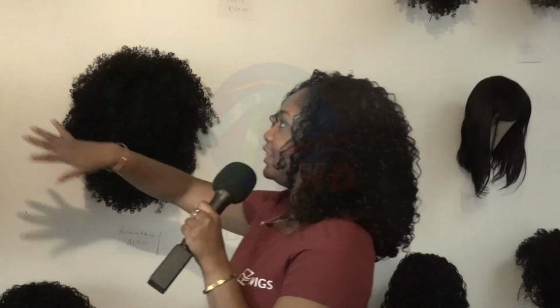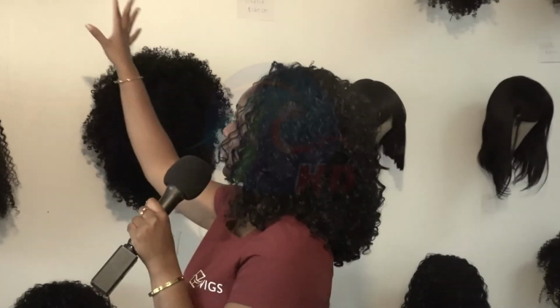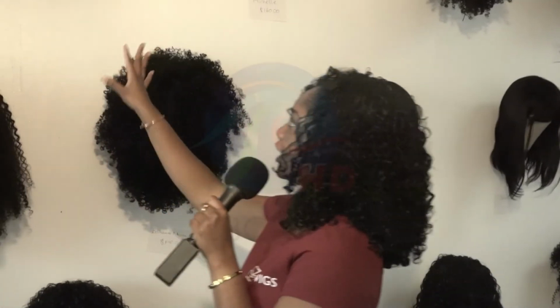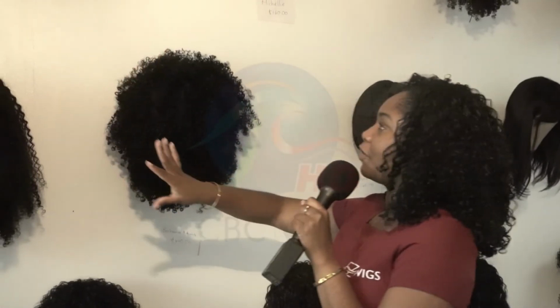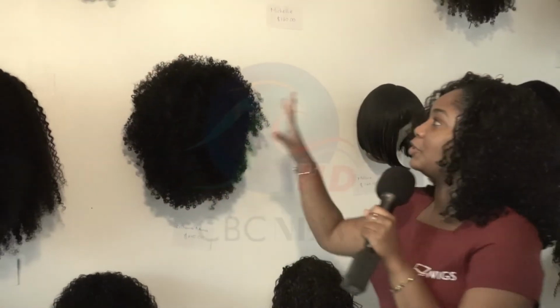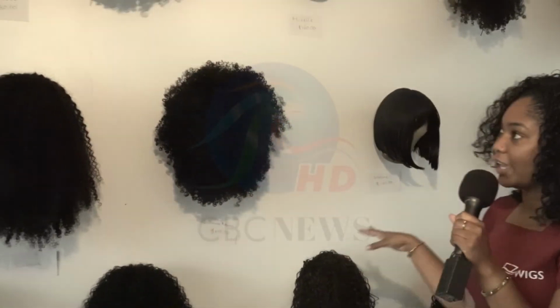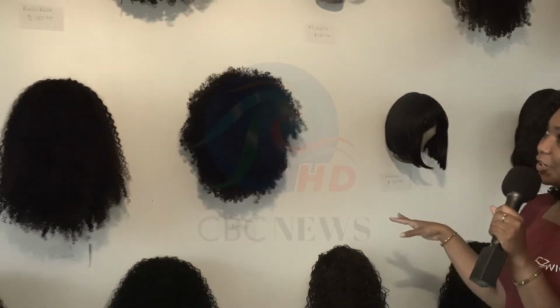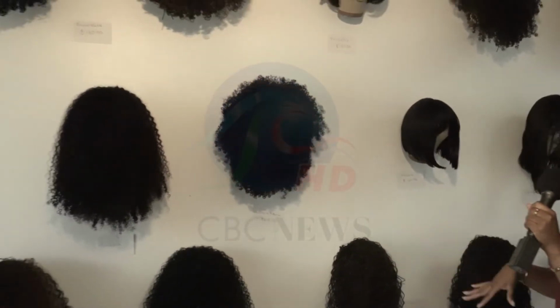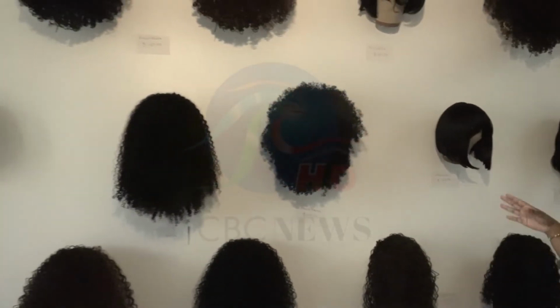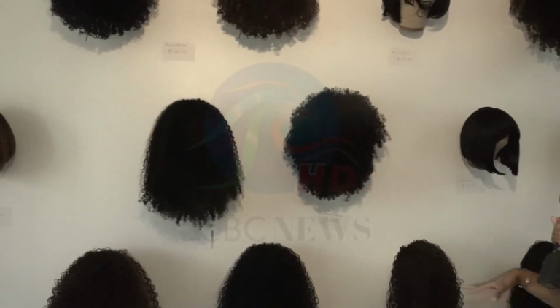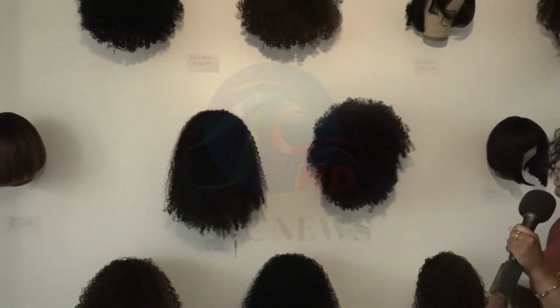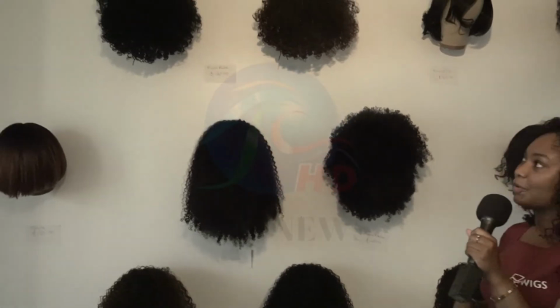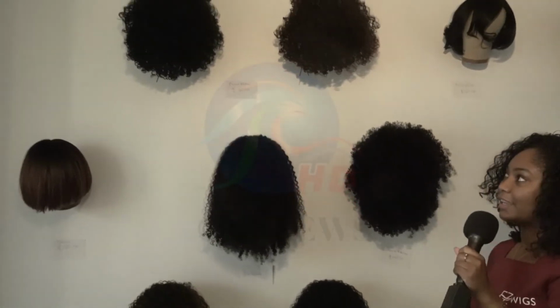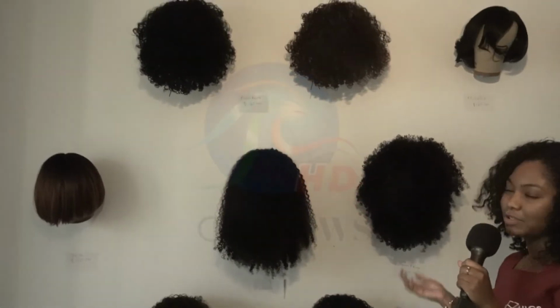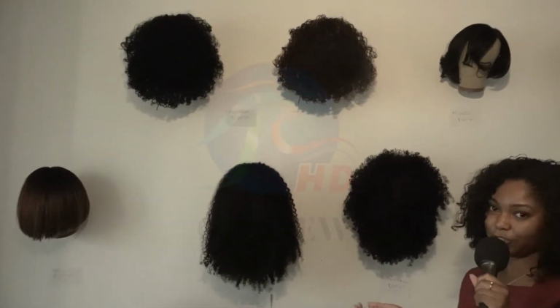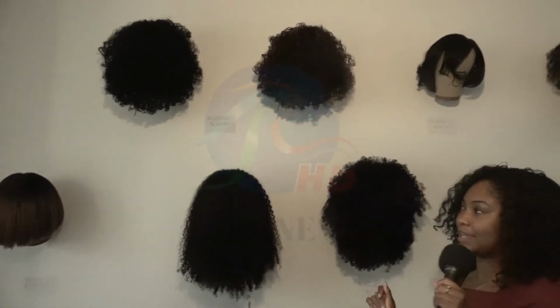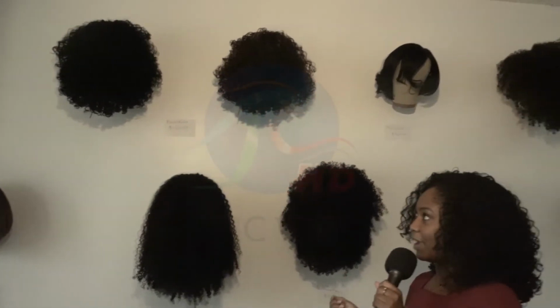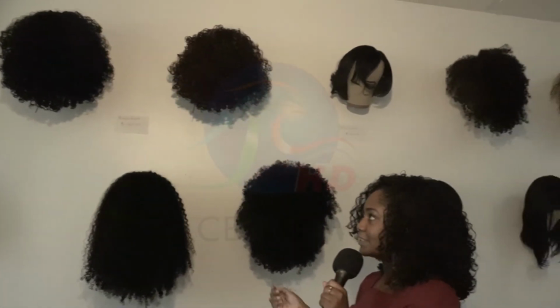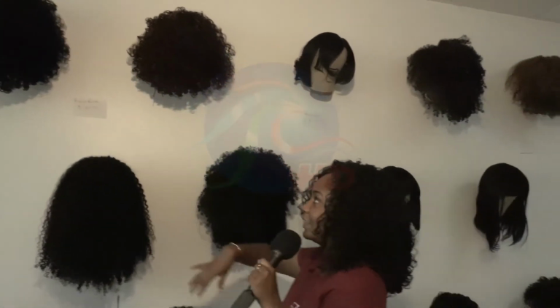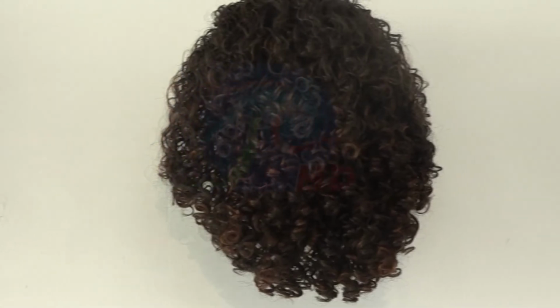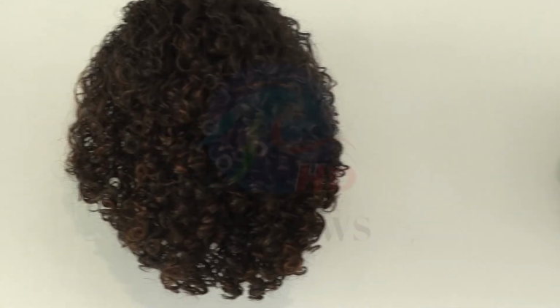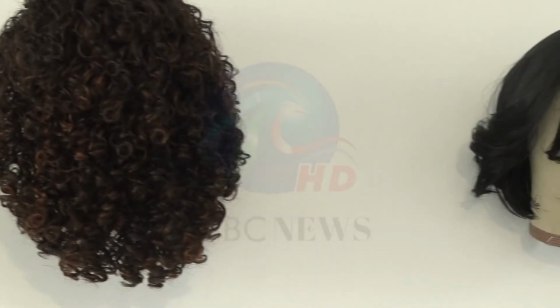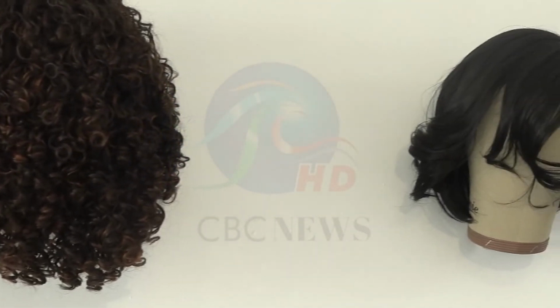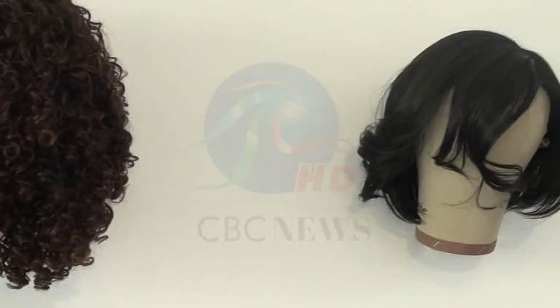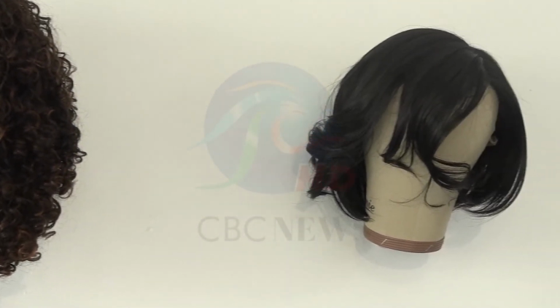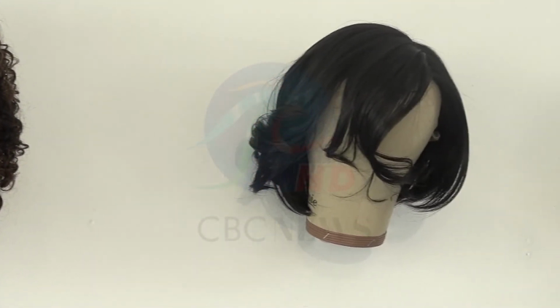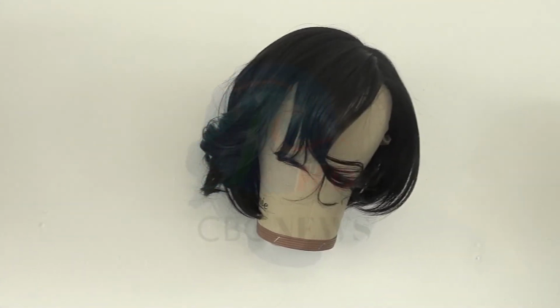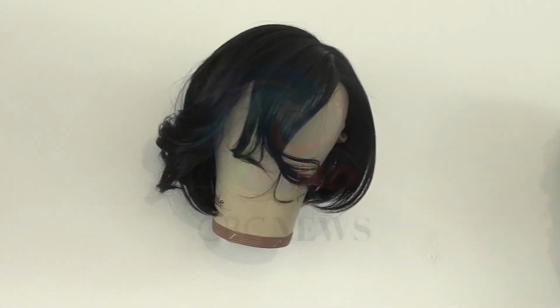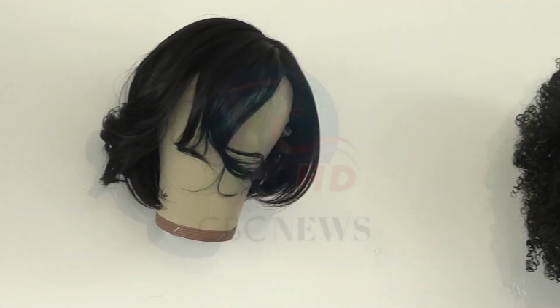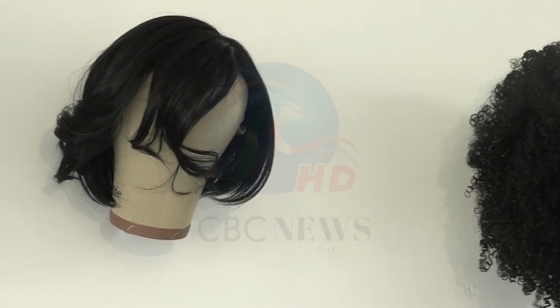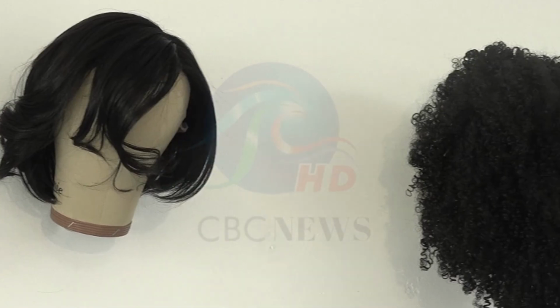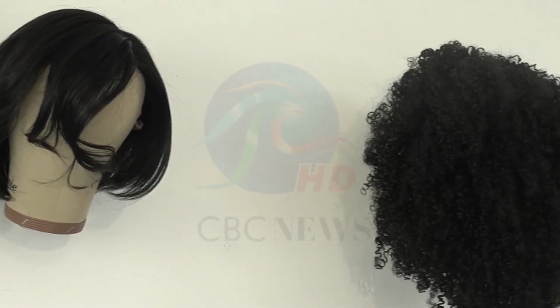These wigs are actually from our newest collection. They're called the Instant Wigs, so they can also be referred to as headband wigs. They actually don't have the headband attached, so you could wear them with or without a faux headband. They're very versatile.